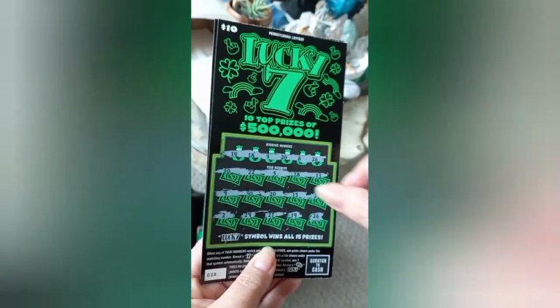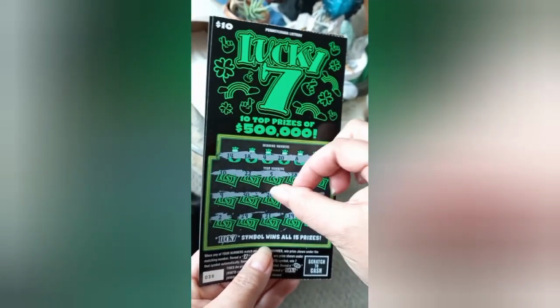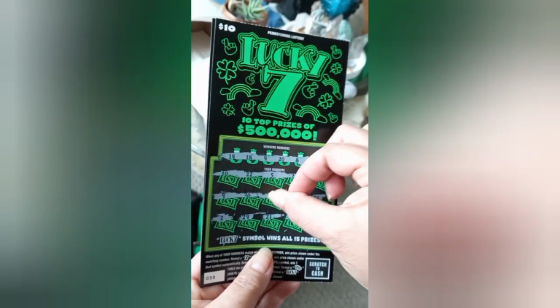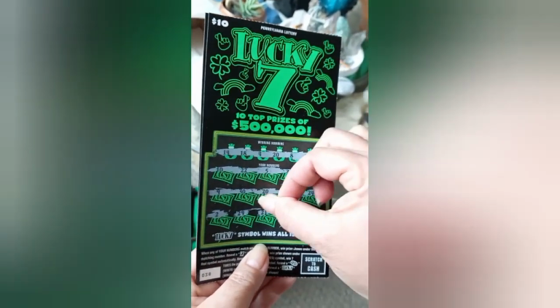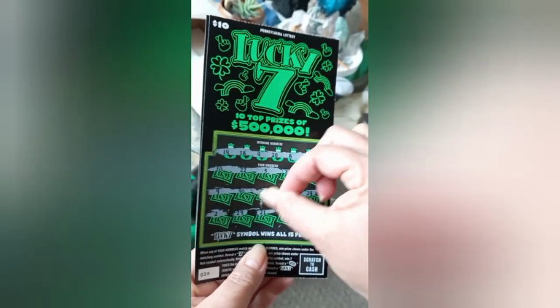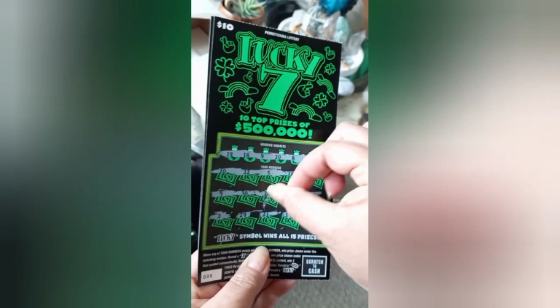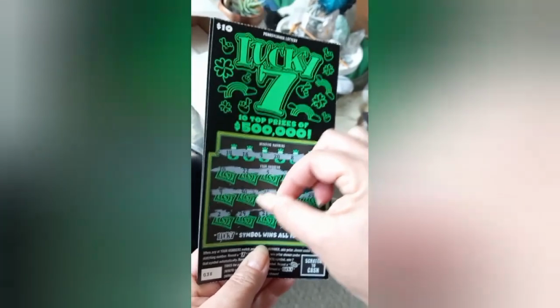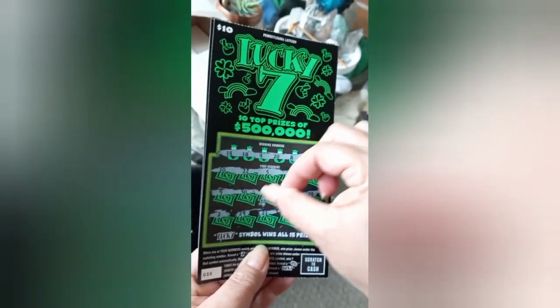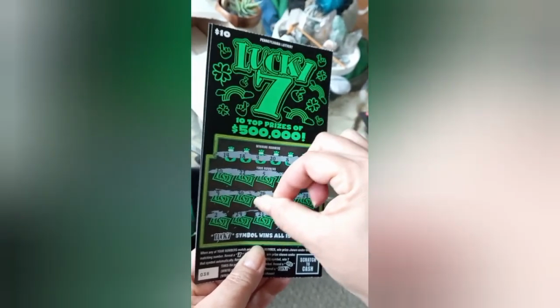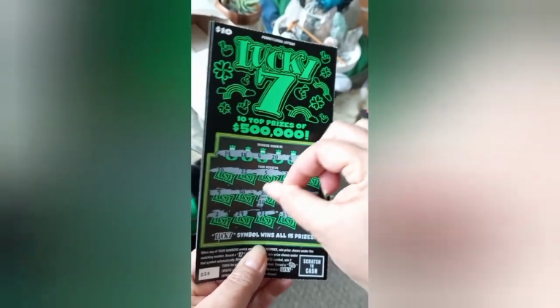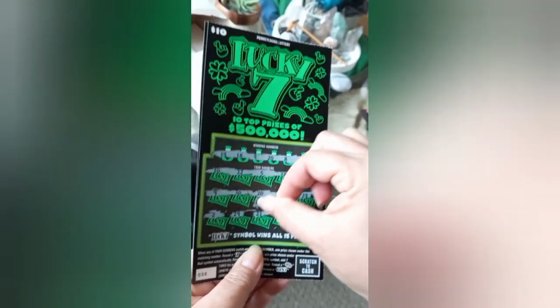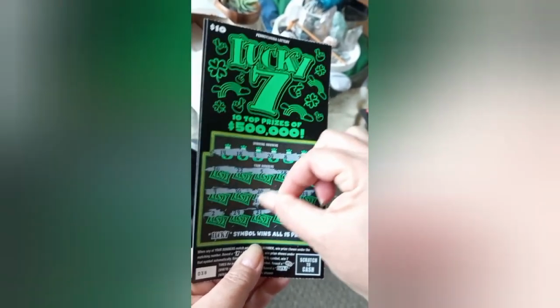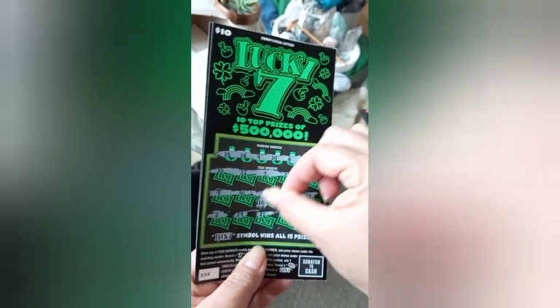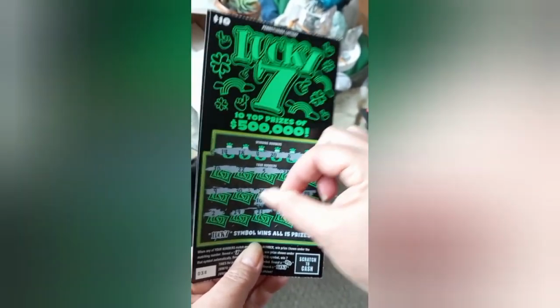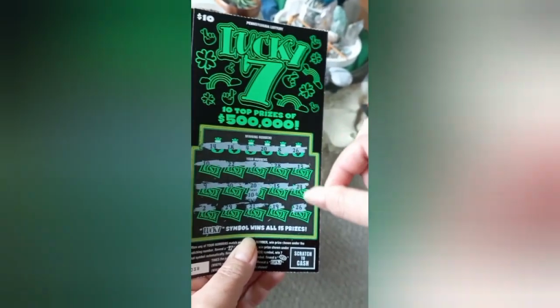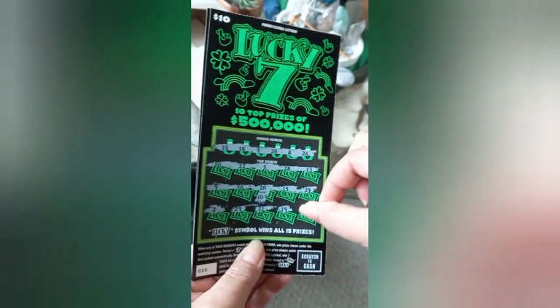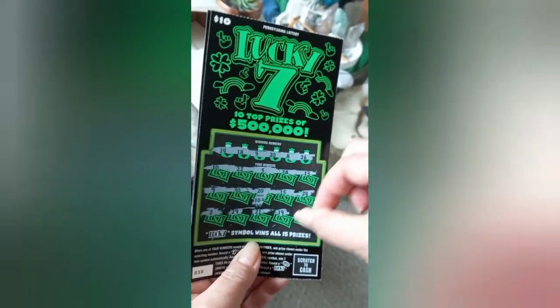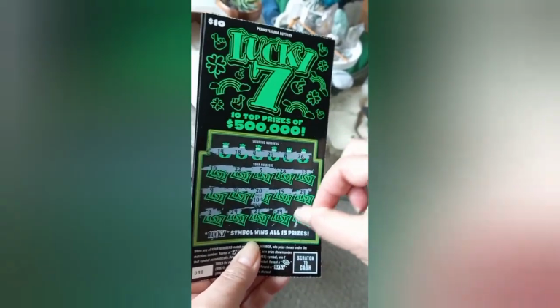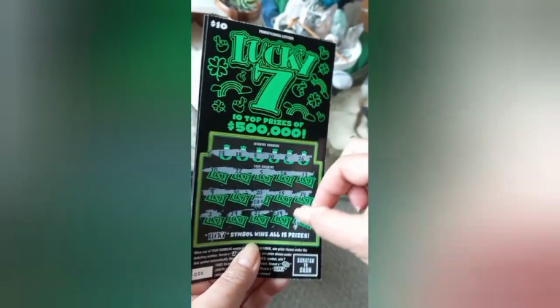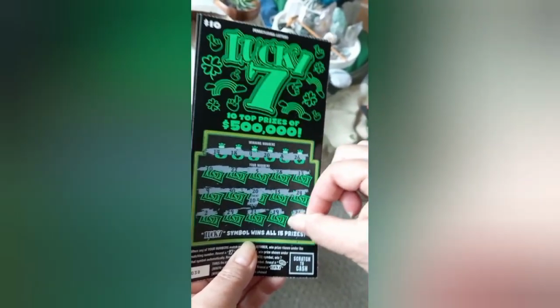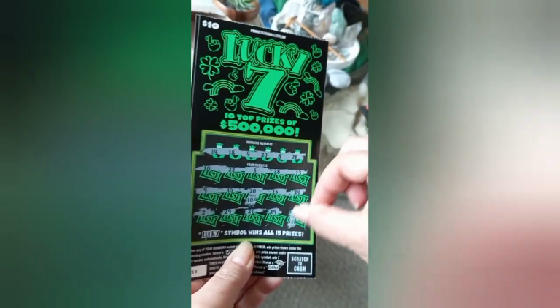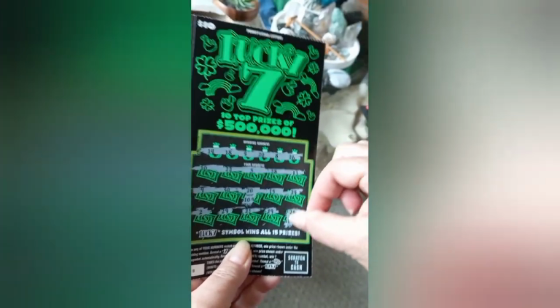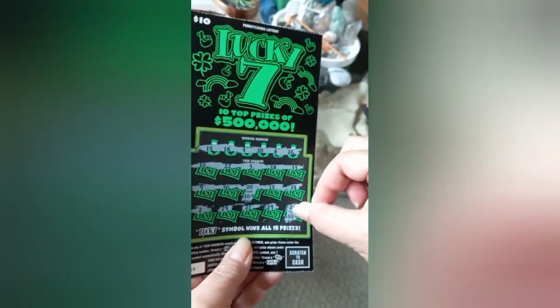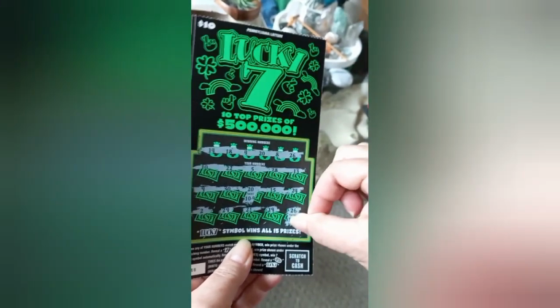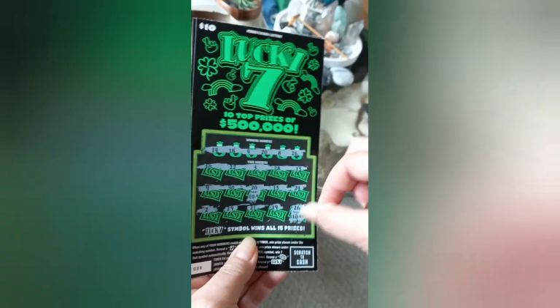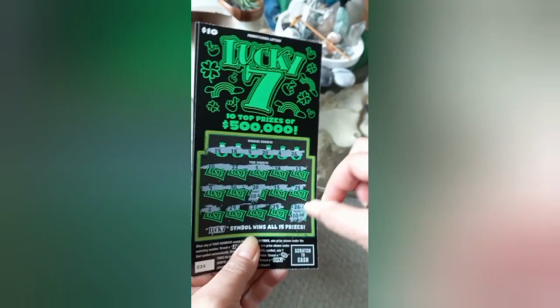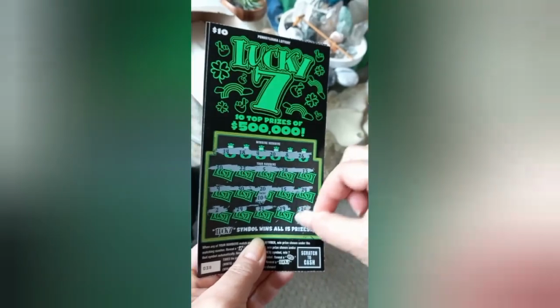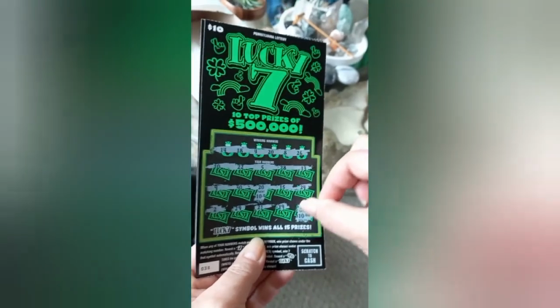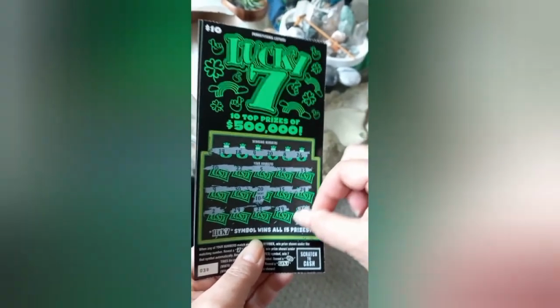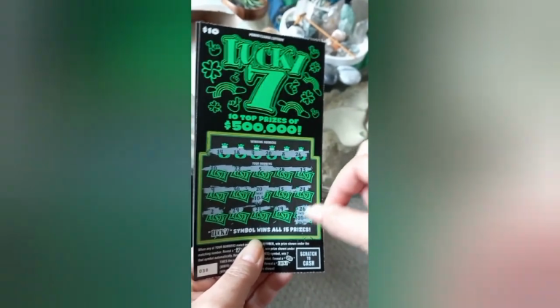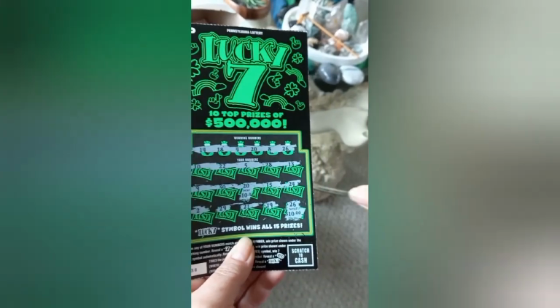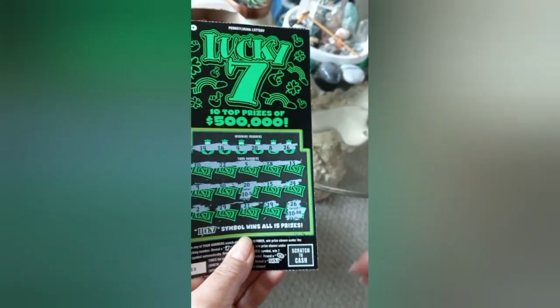Okay, let's see what you get here on ticket 38. You get 10. And 10. You got your money back.